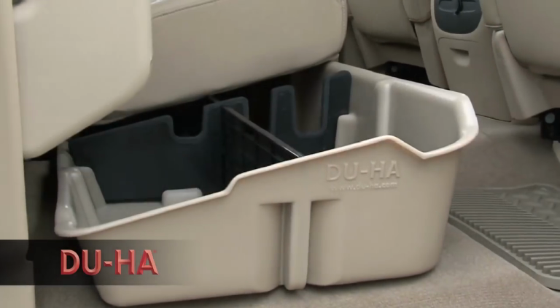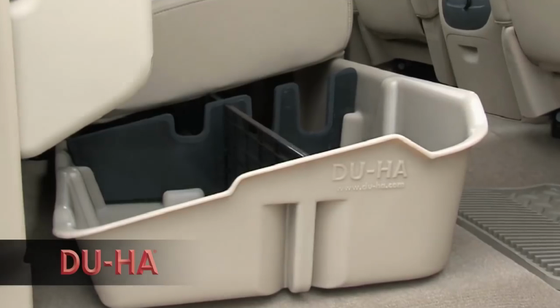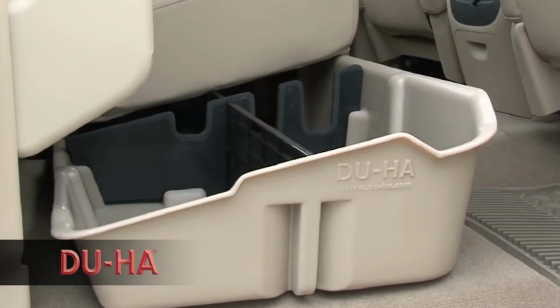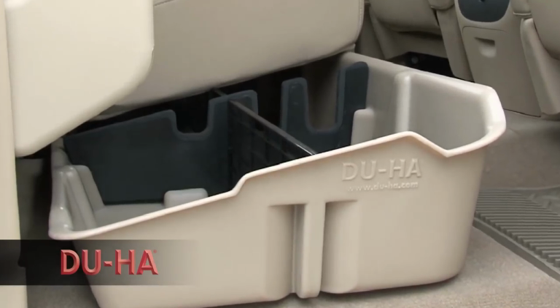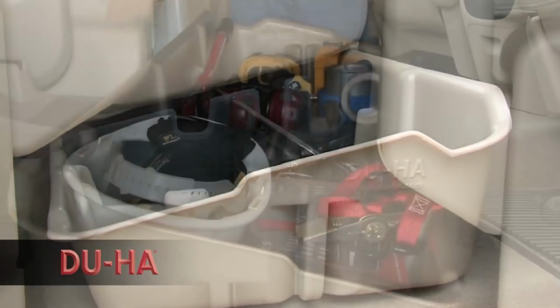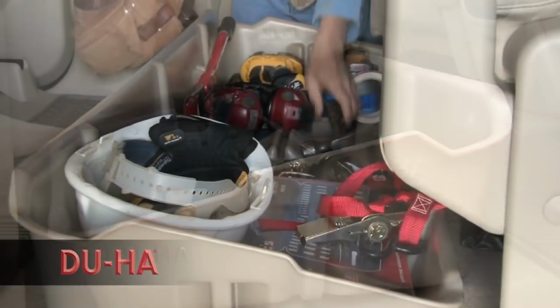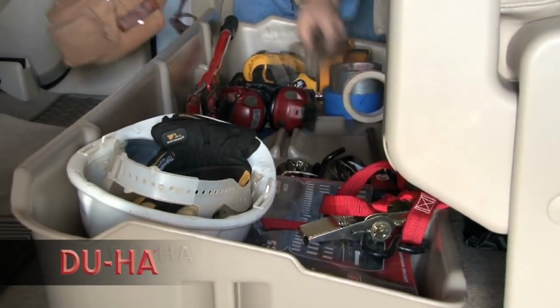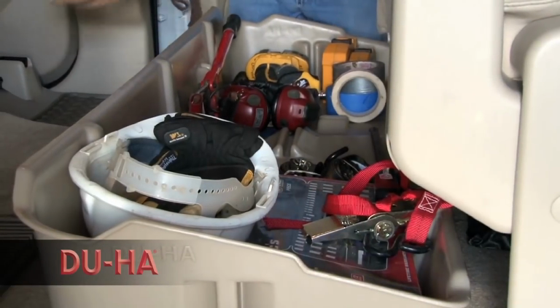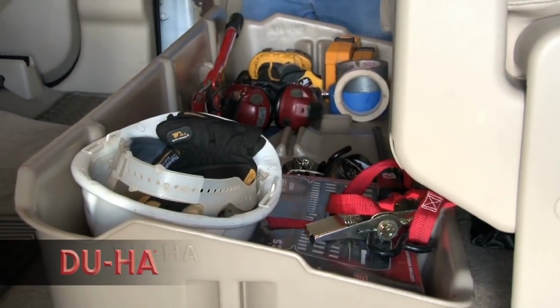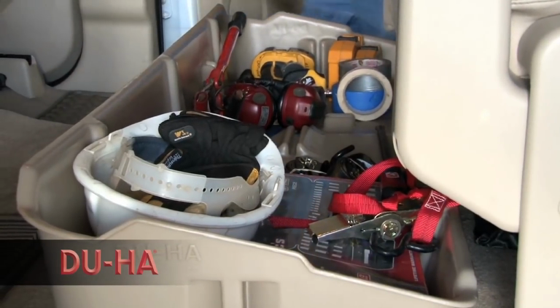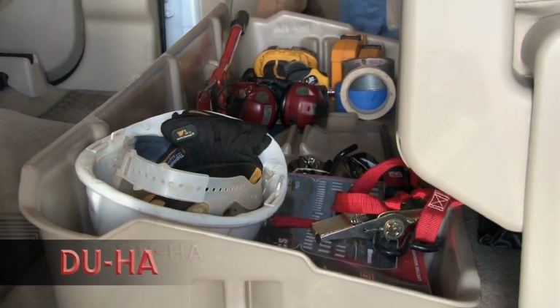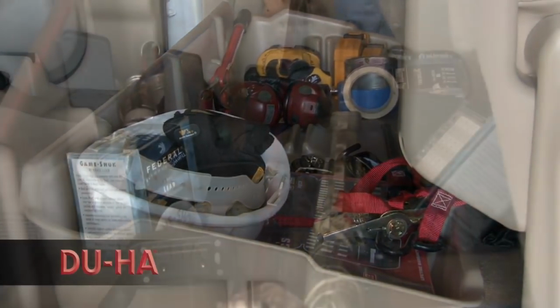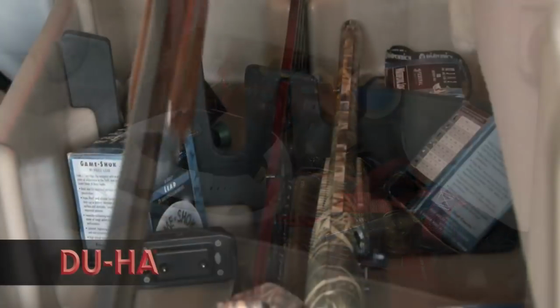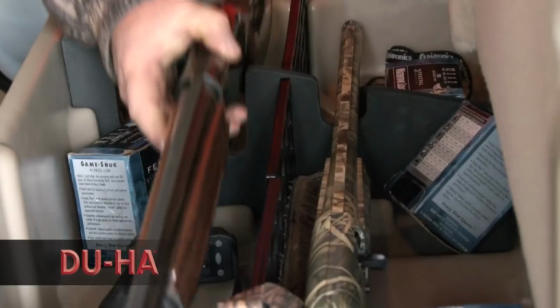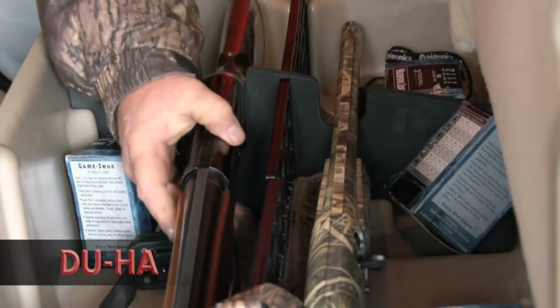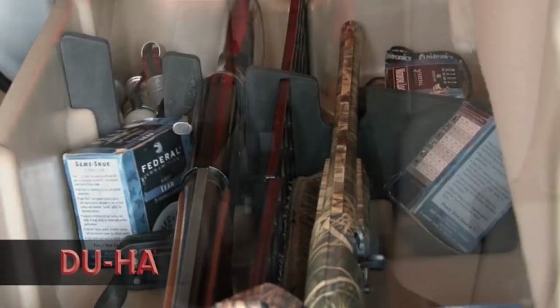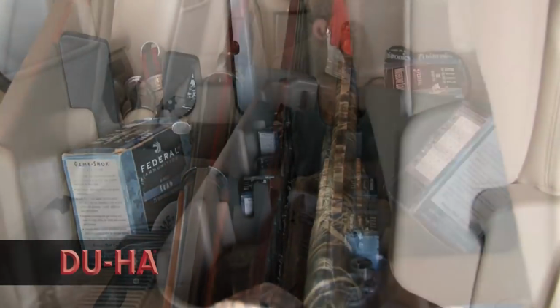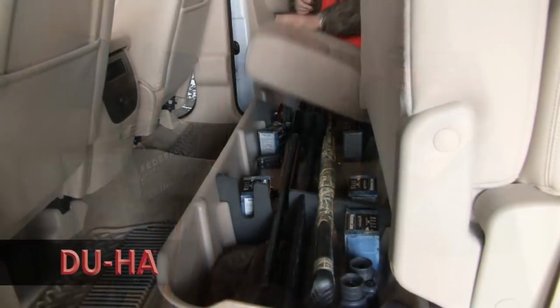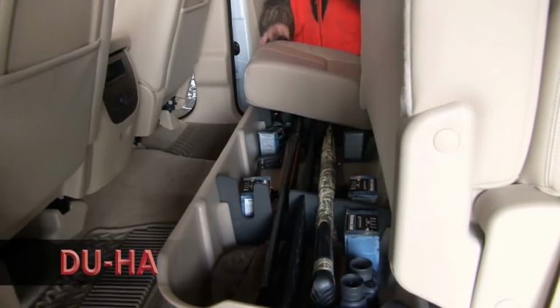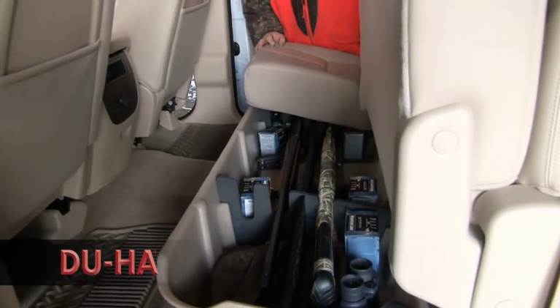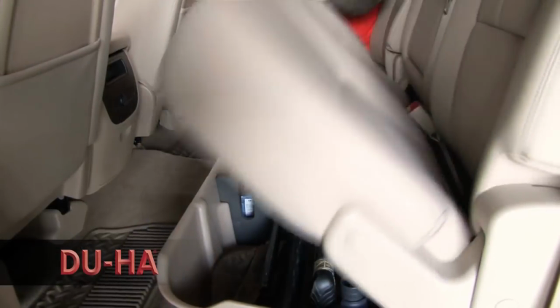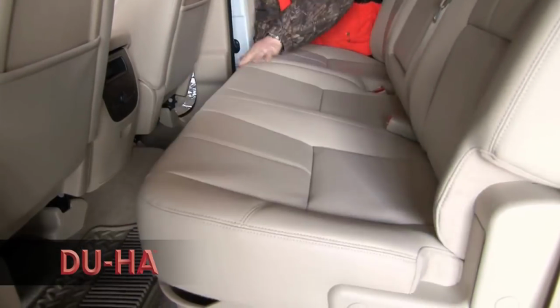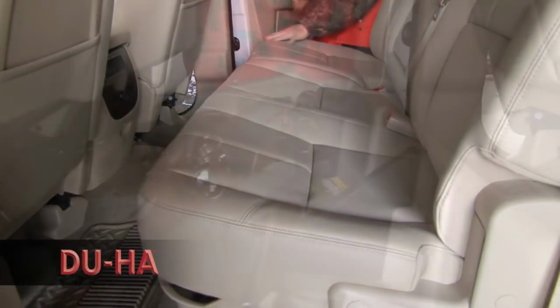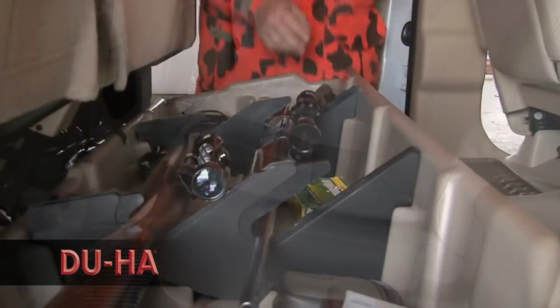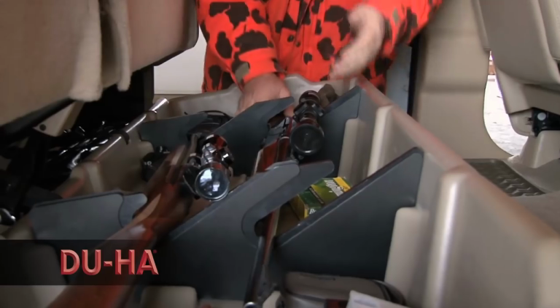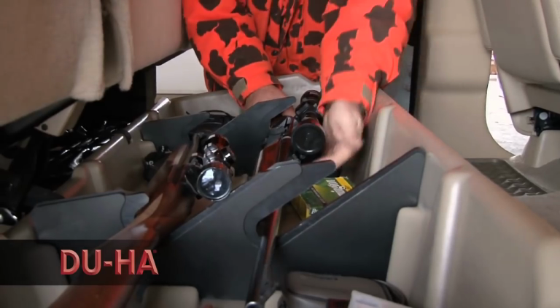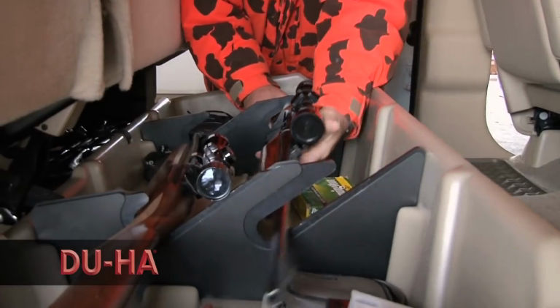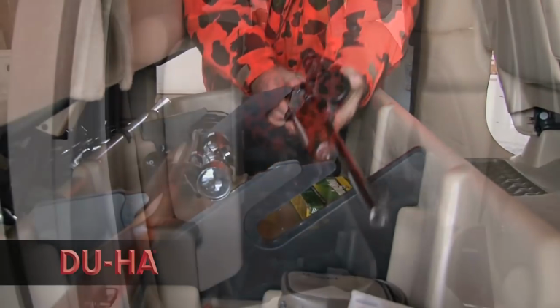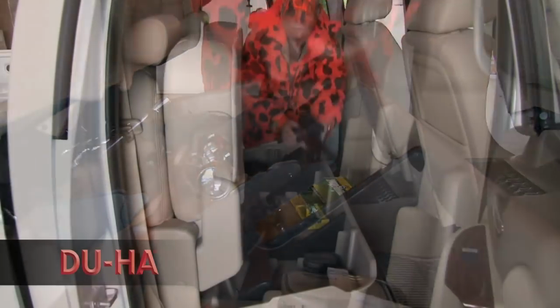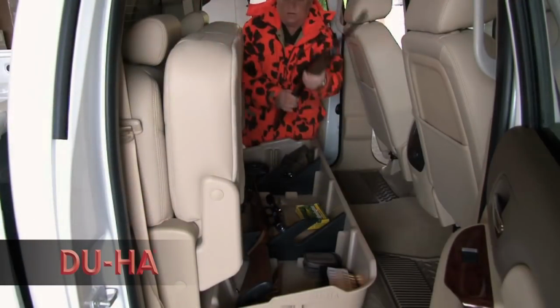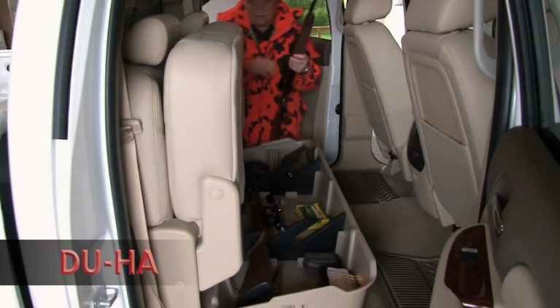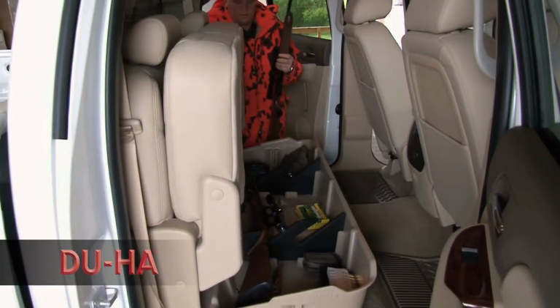Designed for maximum storage in confined spaces, the Do-Ha has room to store anything from power tools to guns and ammunition. The Do-Ha acts as a legal gun case in most states and carries two to four guns depending on the configuration for your truck.